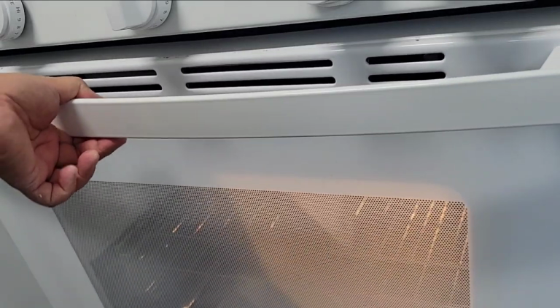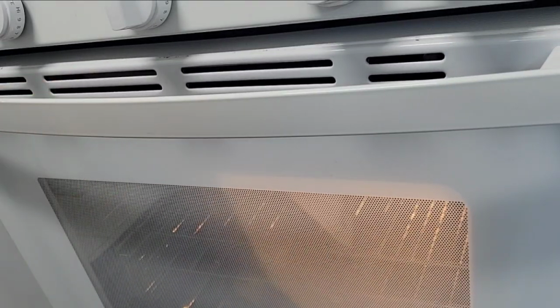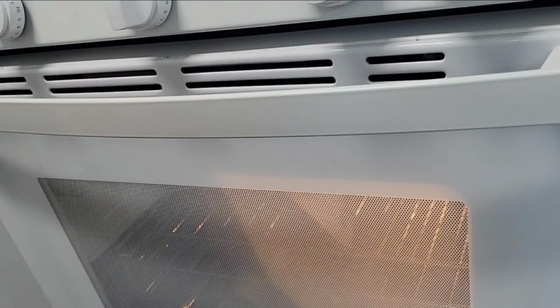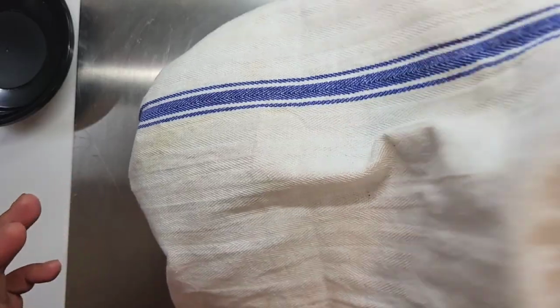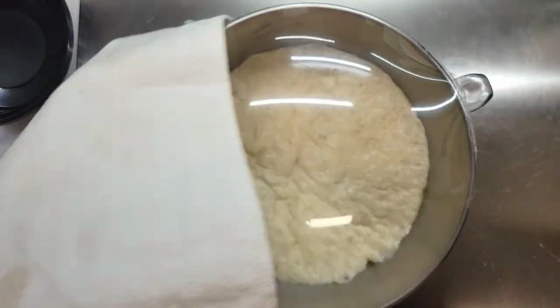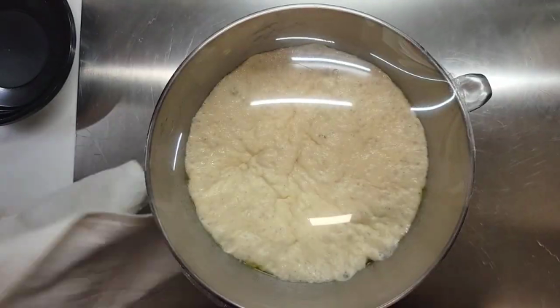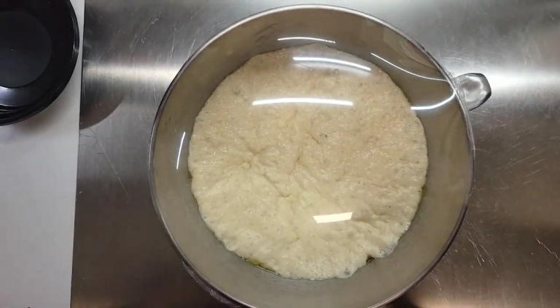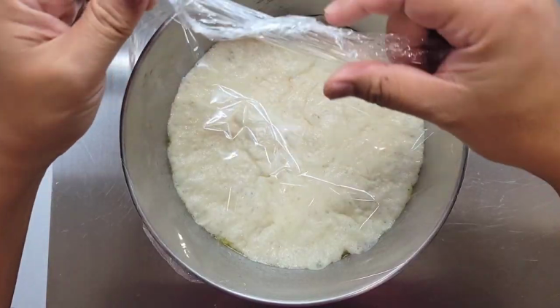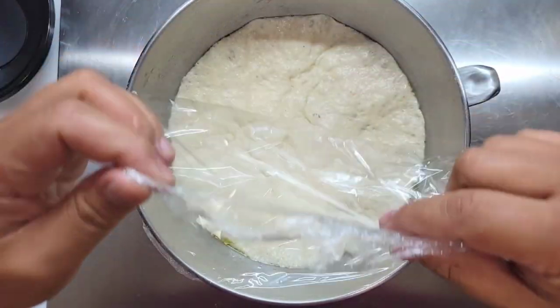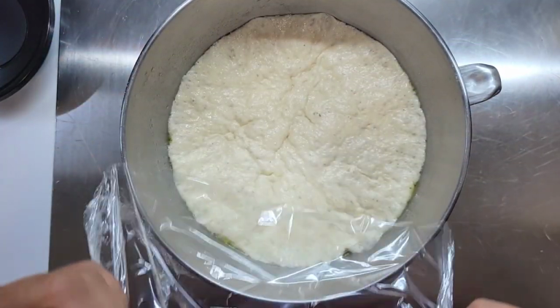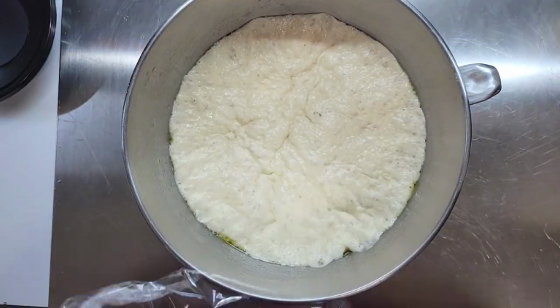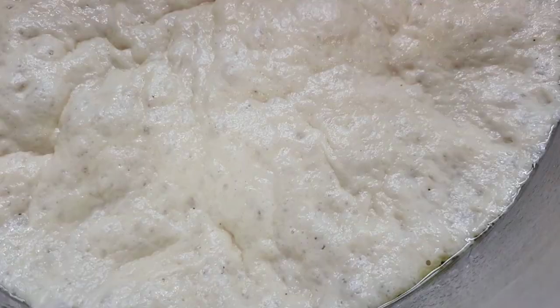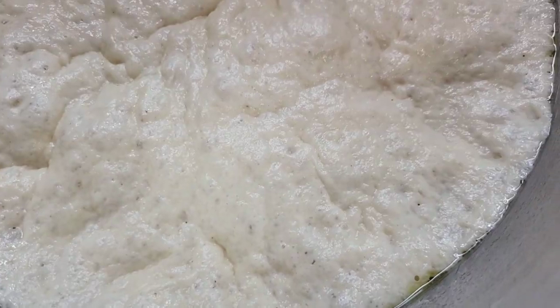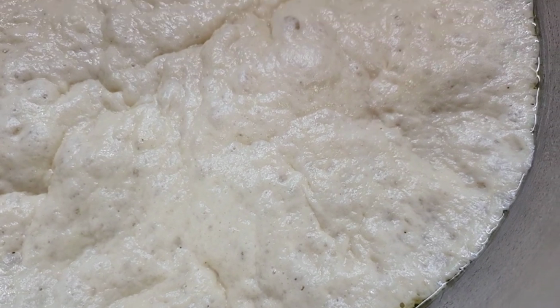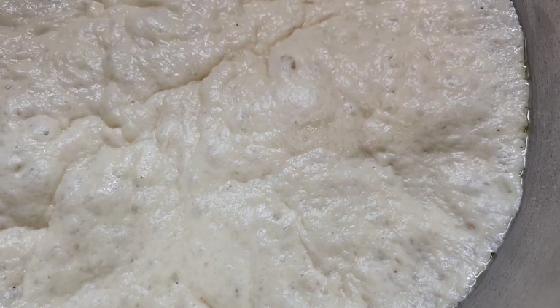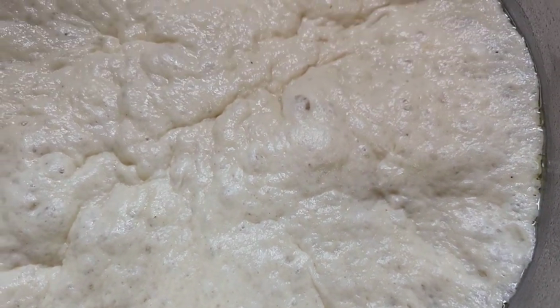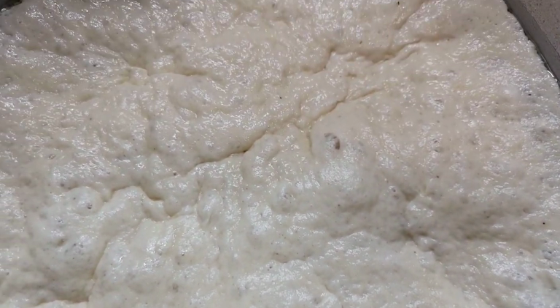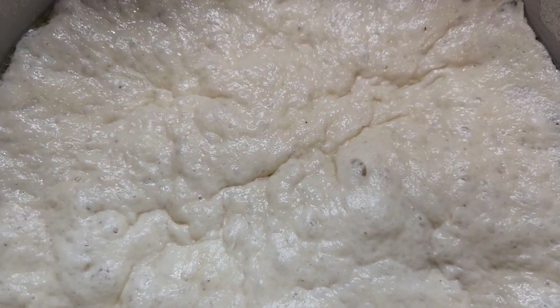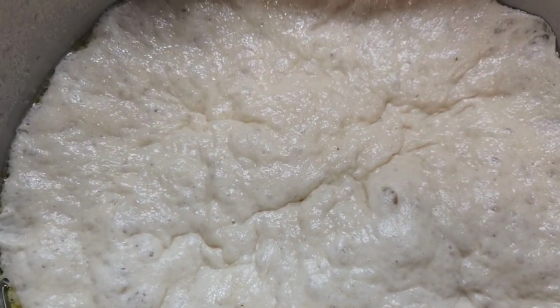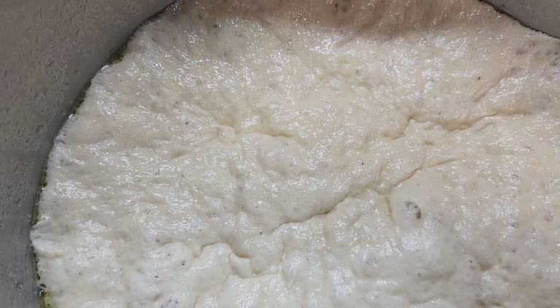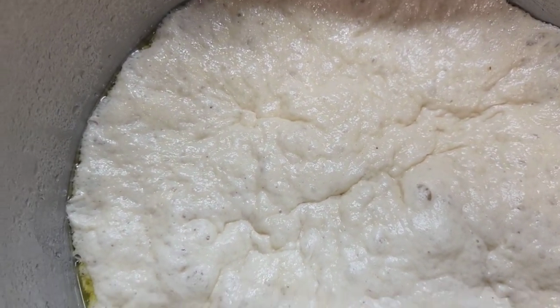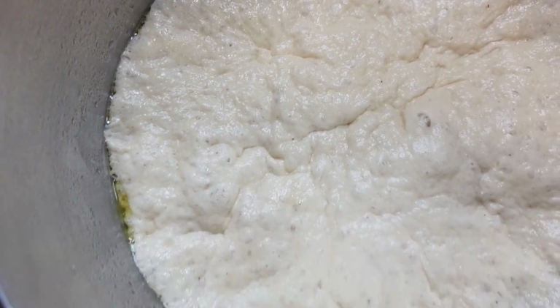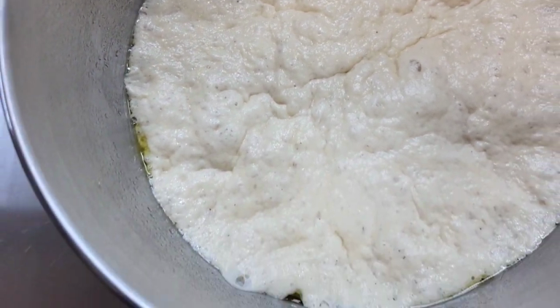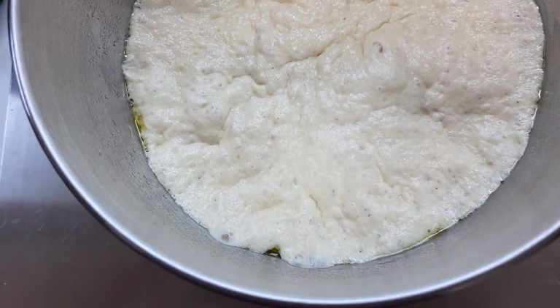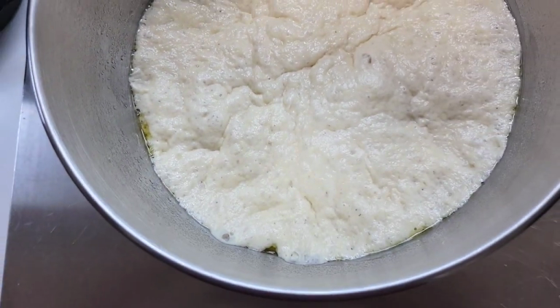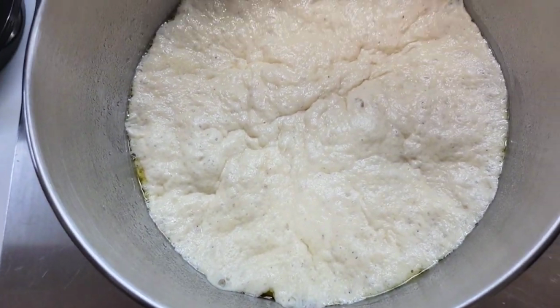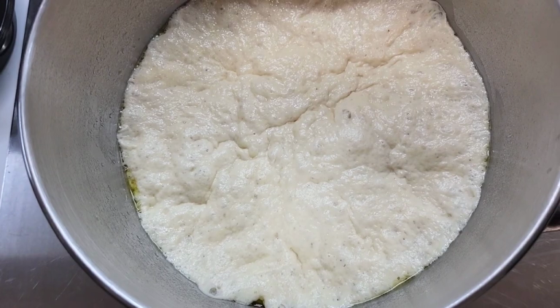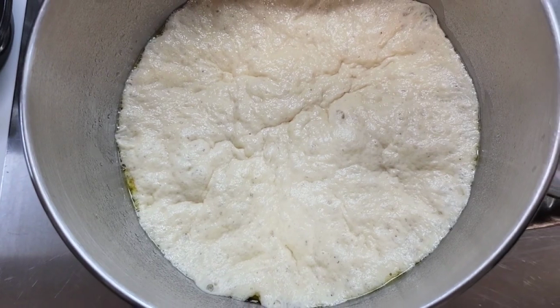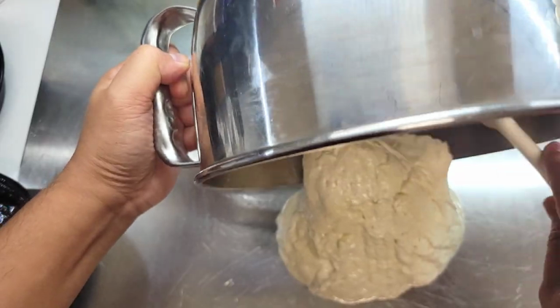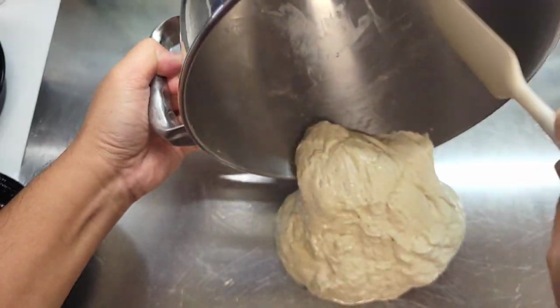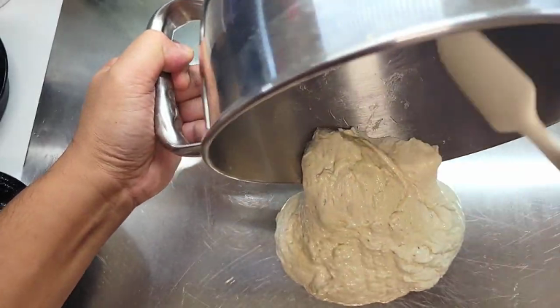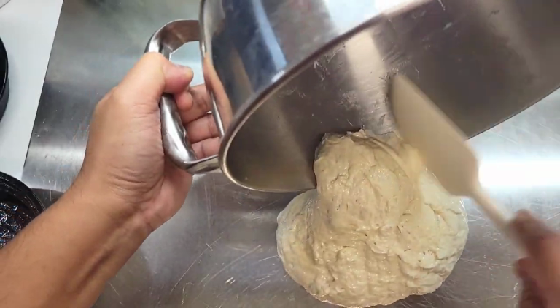We're going to be proofing this for a total of 24 hours. The other 19 hours will be in the fridge. And this is where all the magic happens — your gluten will form and you will also develop a really nice flavor for your pizza dough.